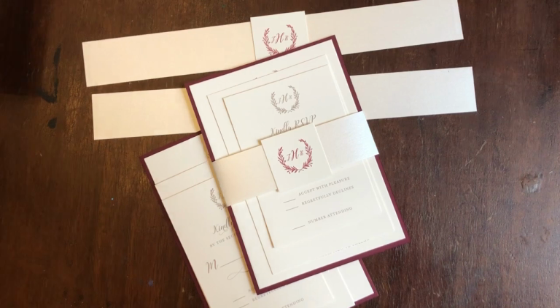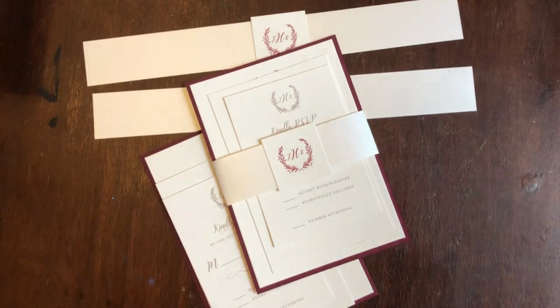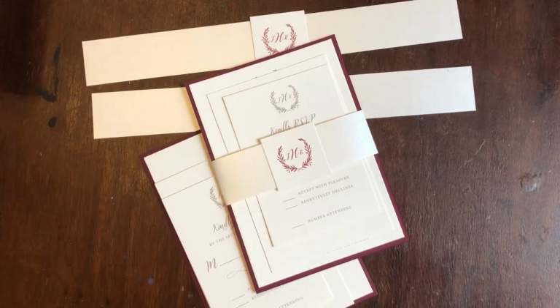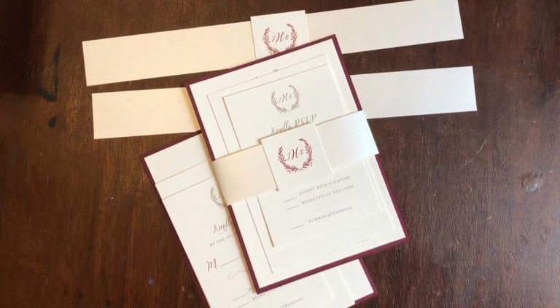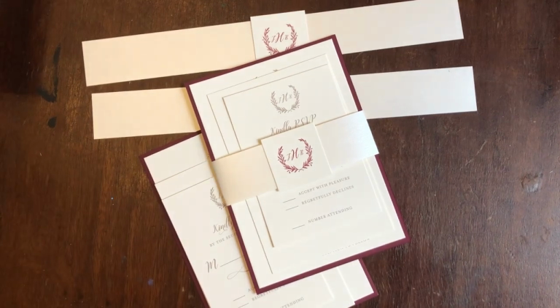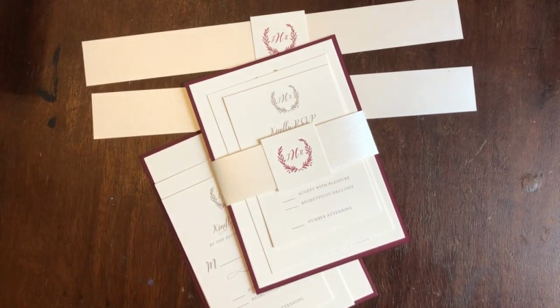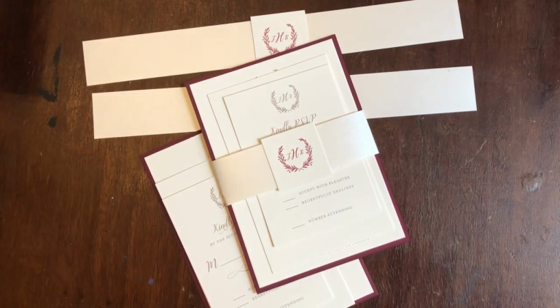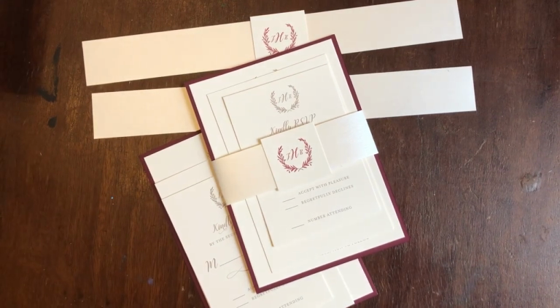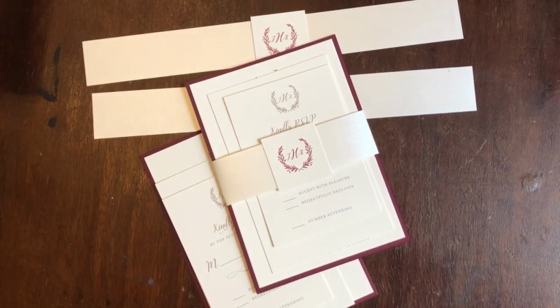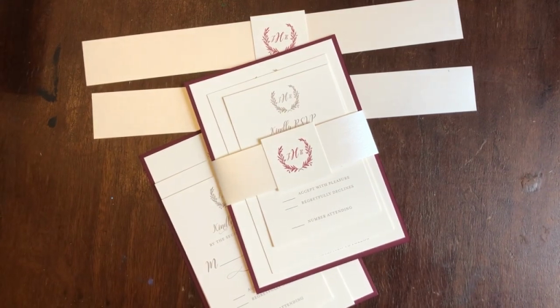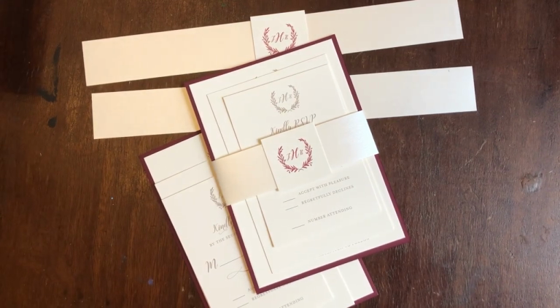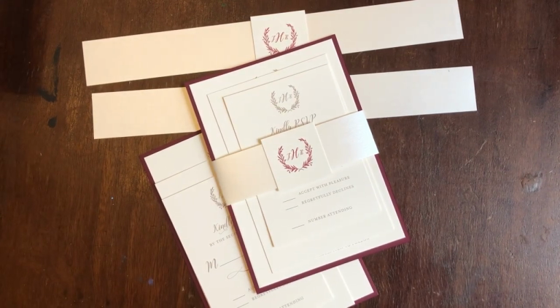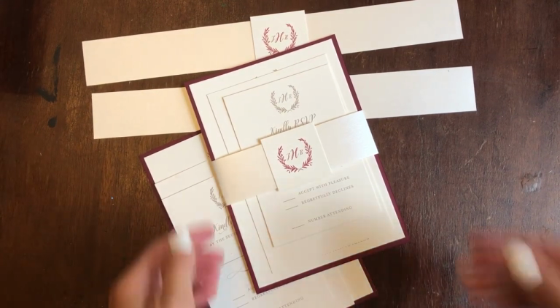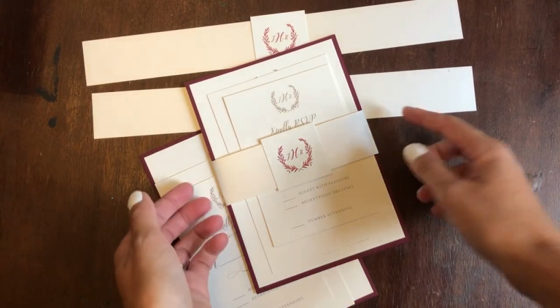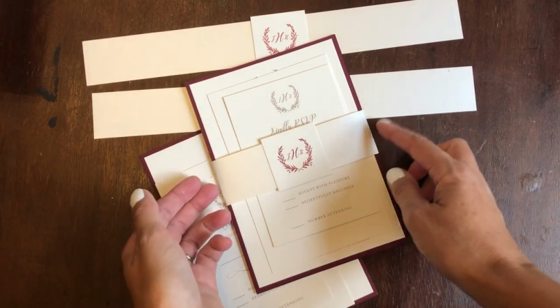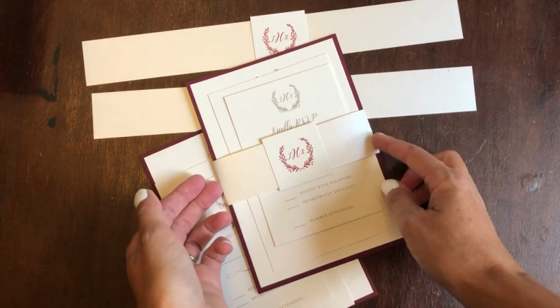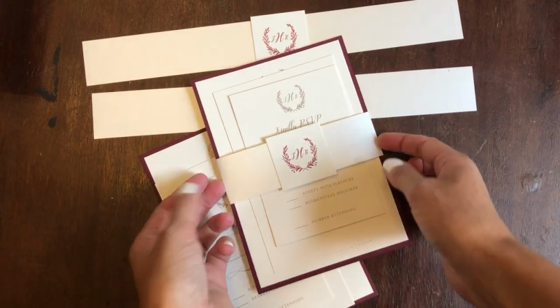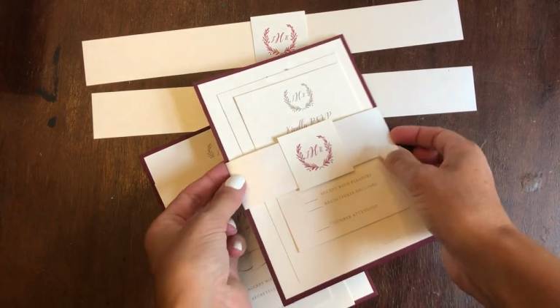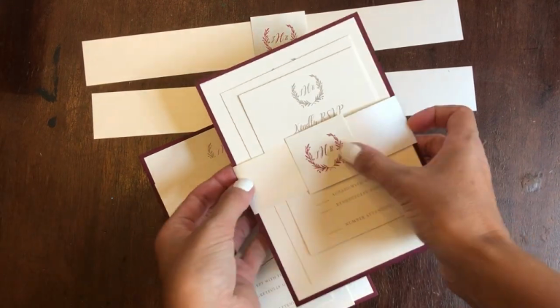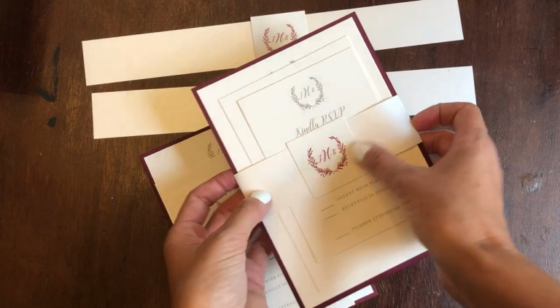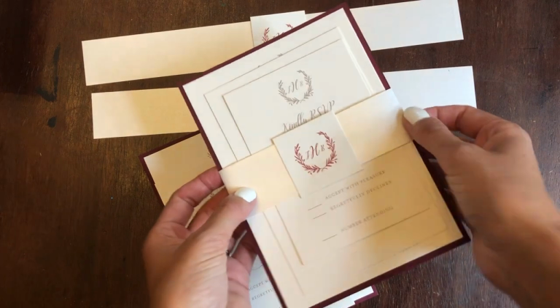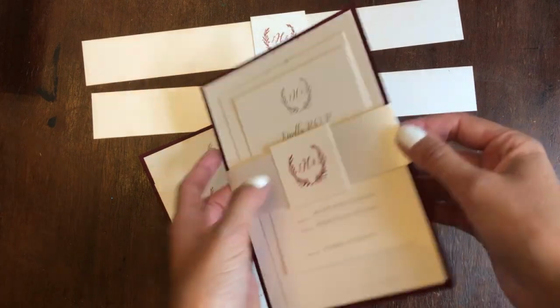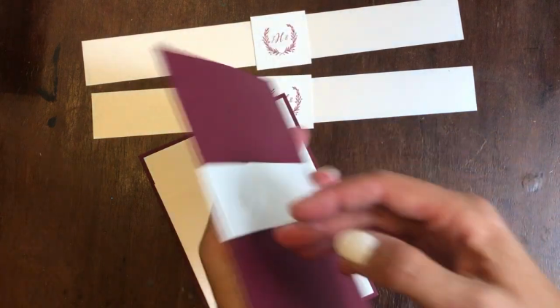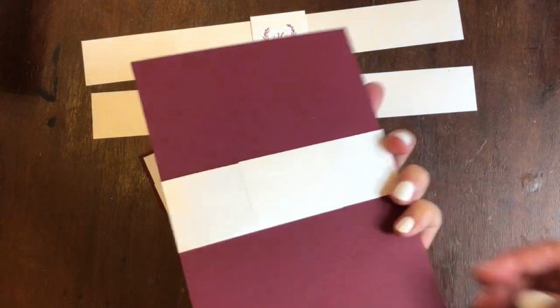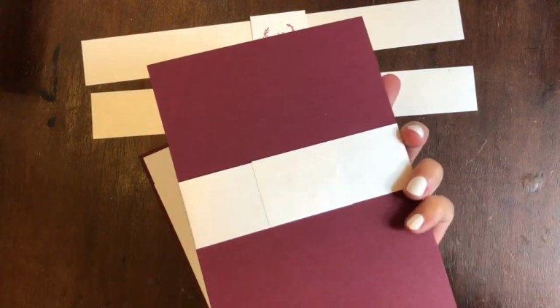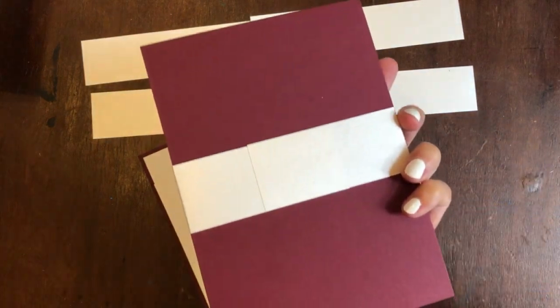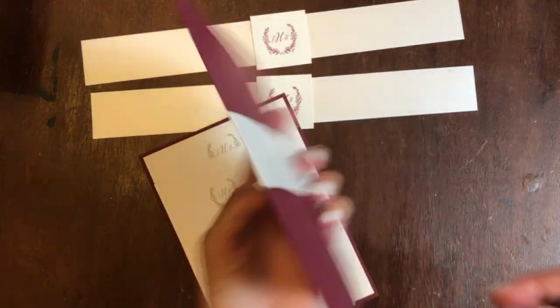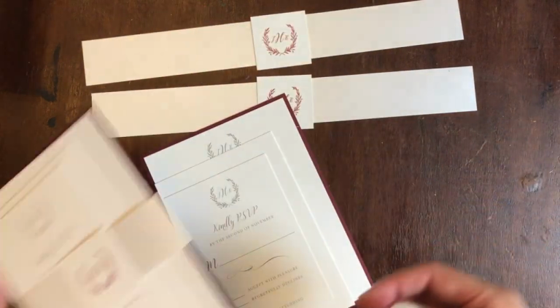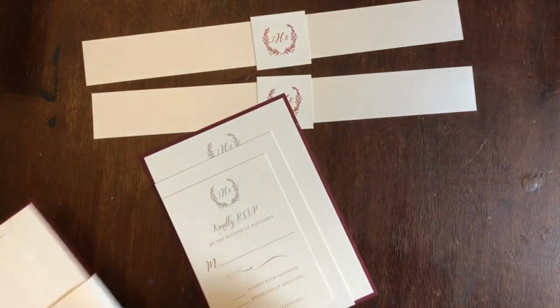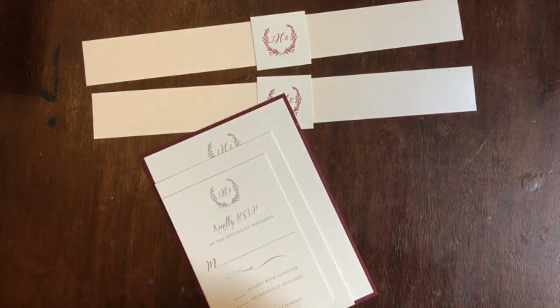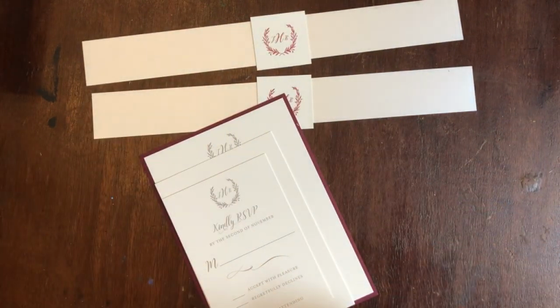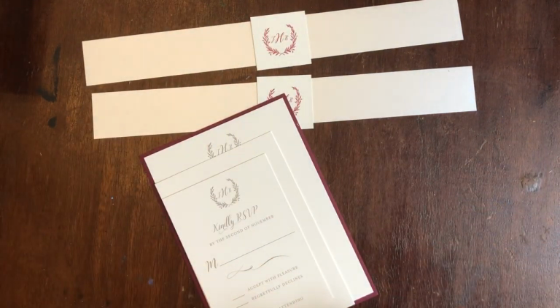Hello everyone. Today I'm going to show you how to put your belly band on your invitation. Super simple process.